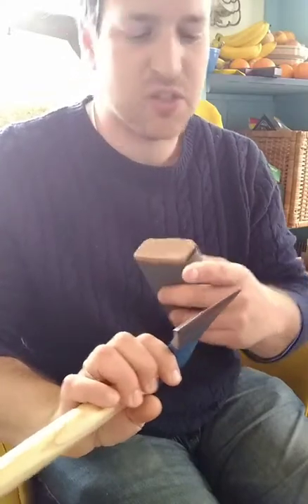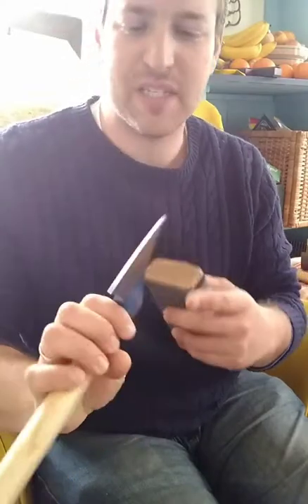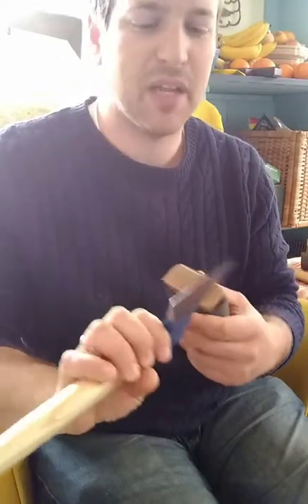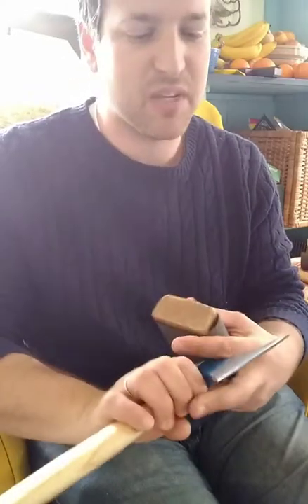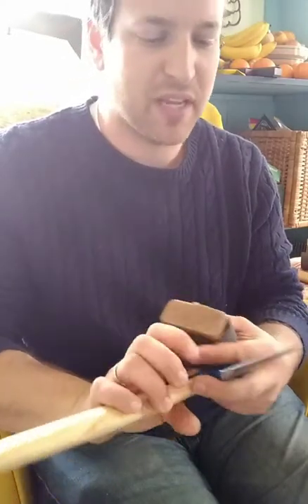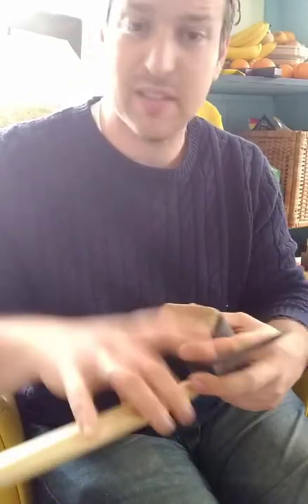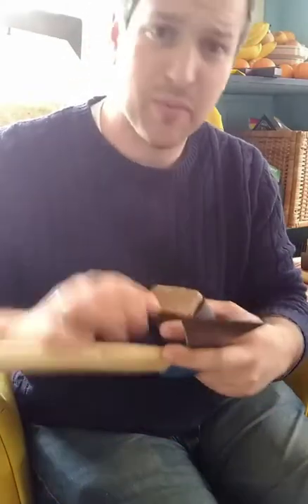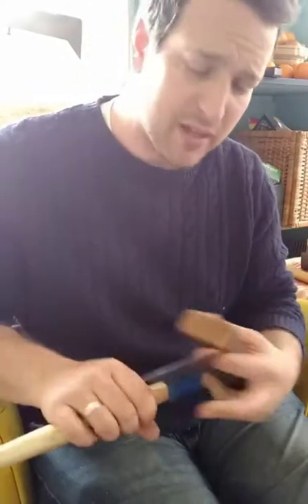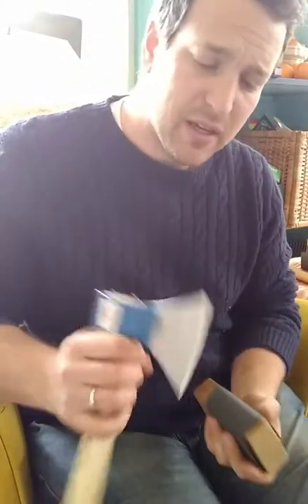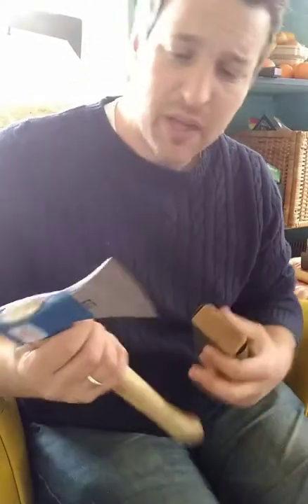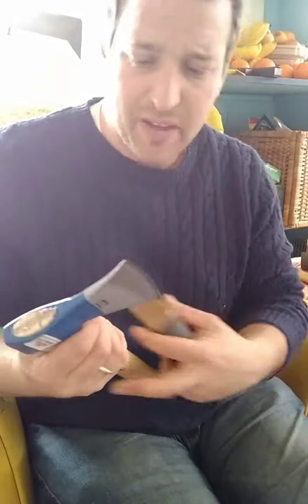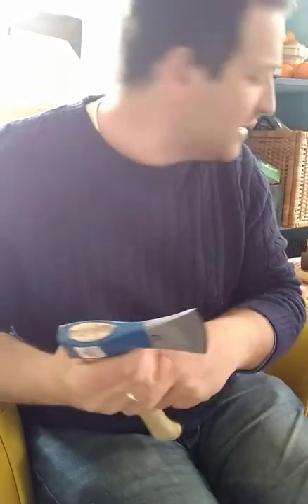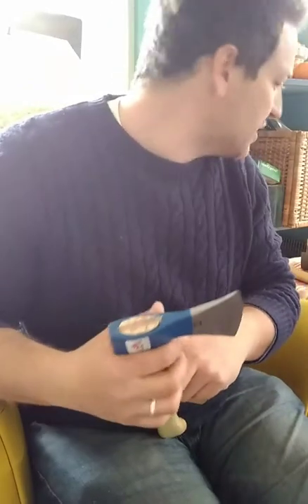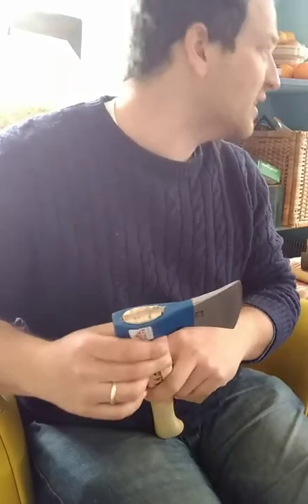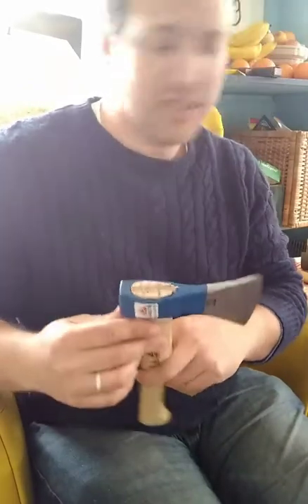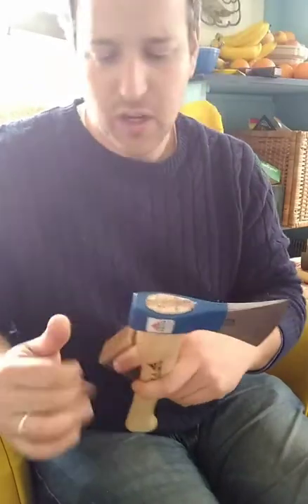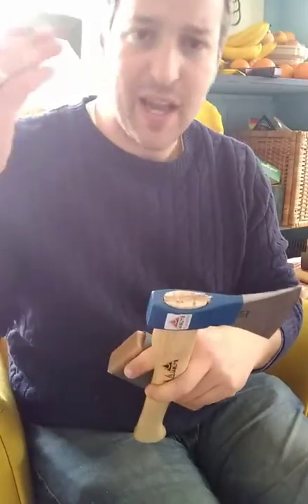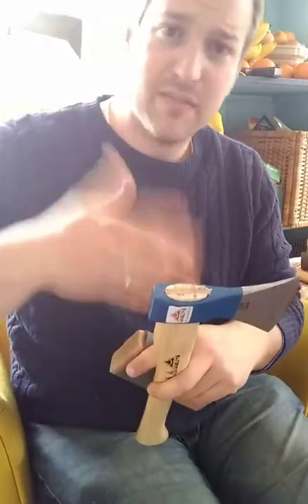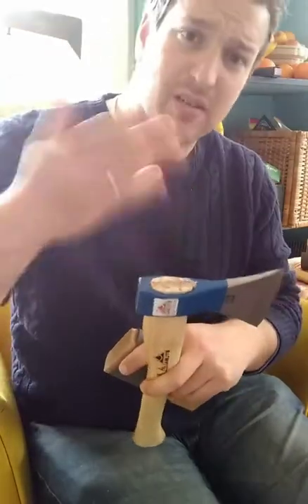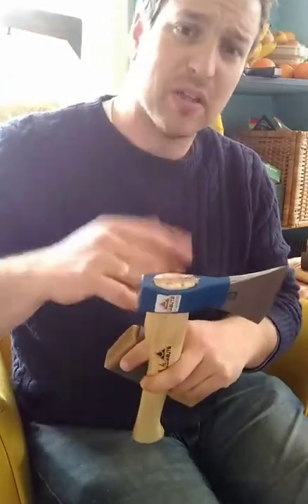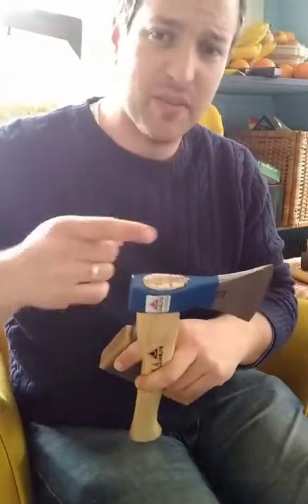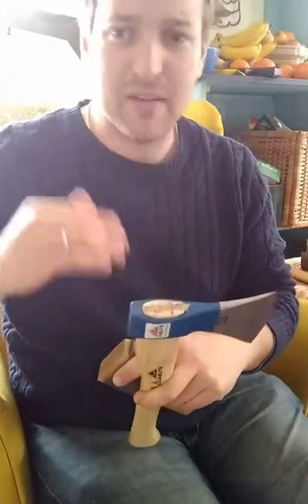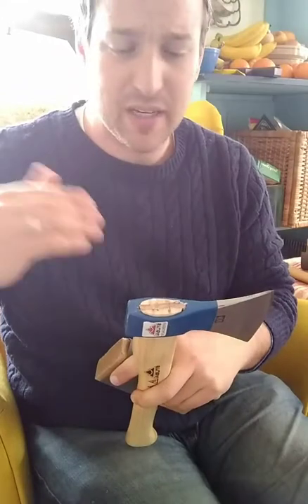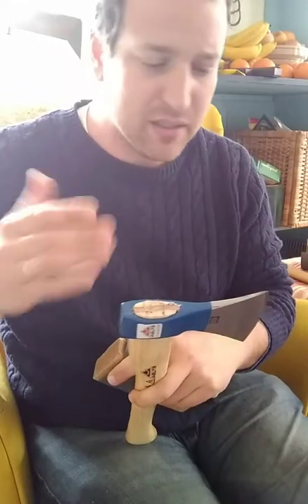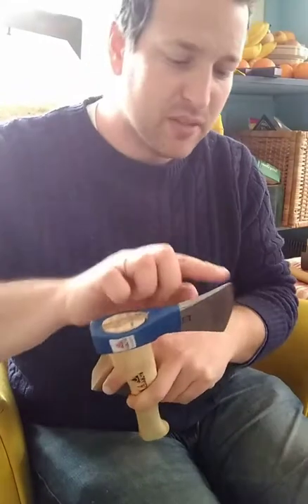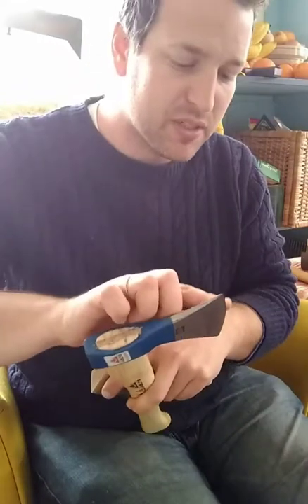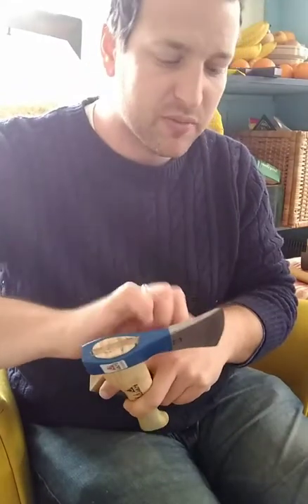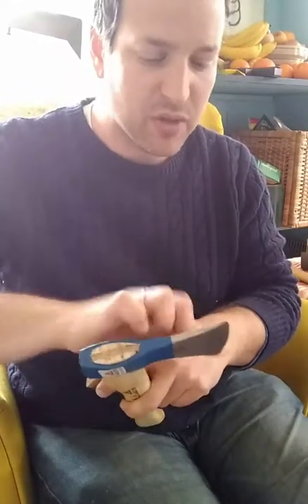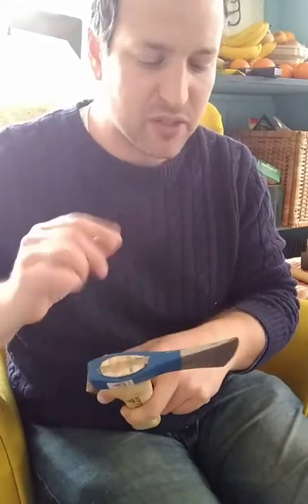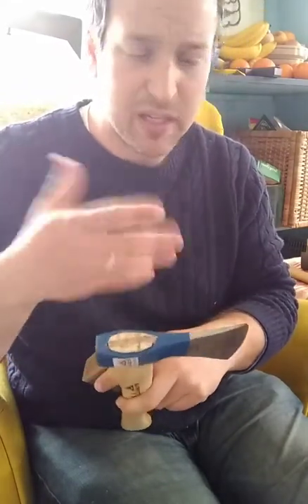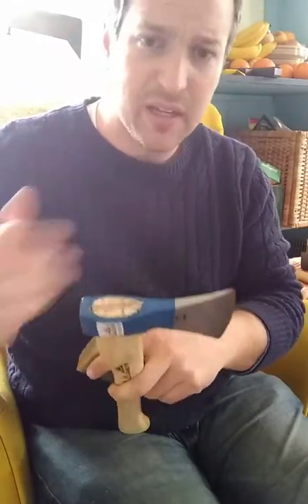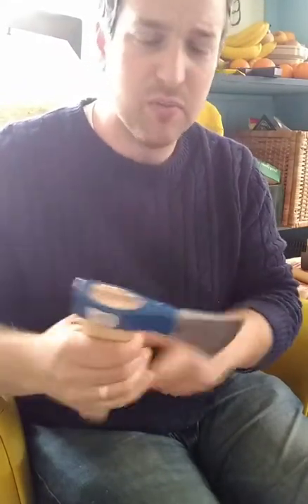I didn't do a huge bevel — this is just about as much bevel as I could easily get with the file. My file has two sides: one side leaves a lot of scratch marks, then I flip it around and it really reduces the number of scratch marks, so I make sure I use both sides.